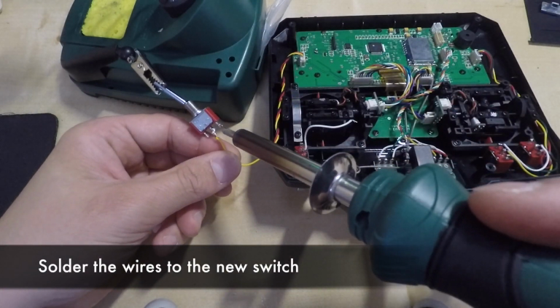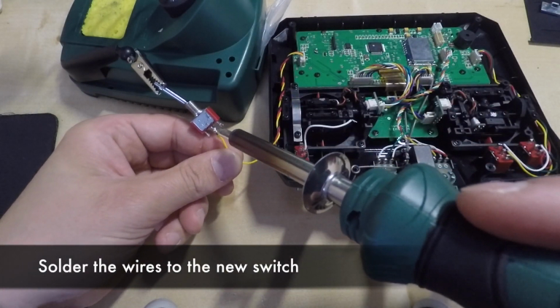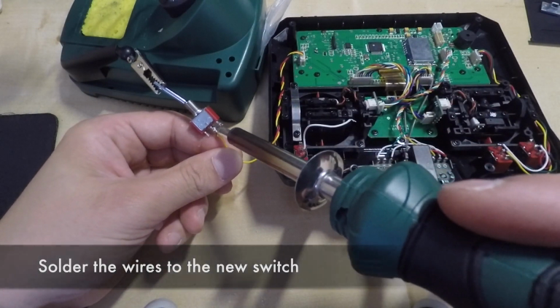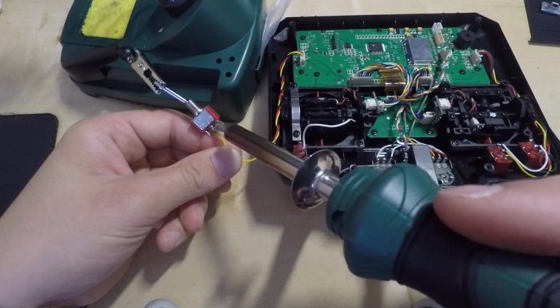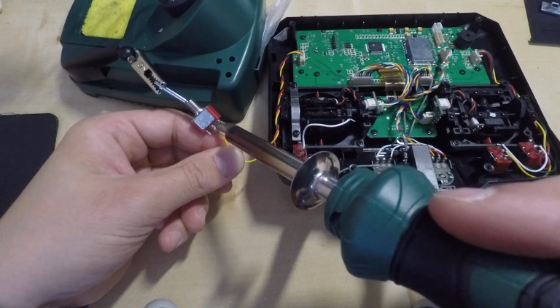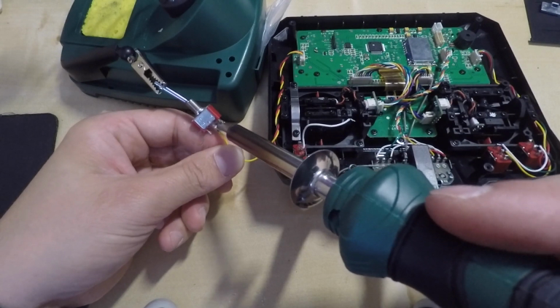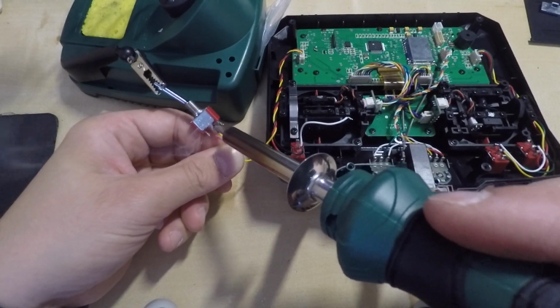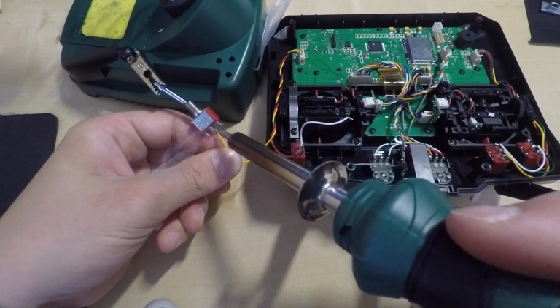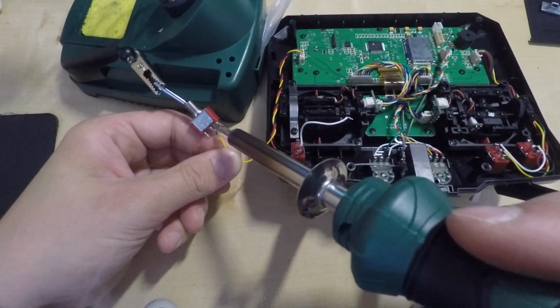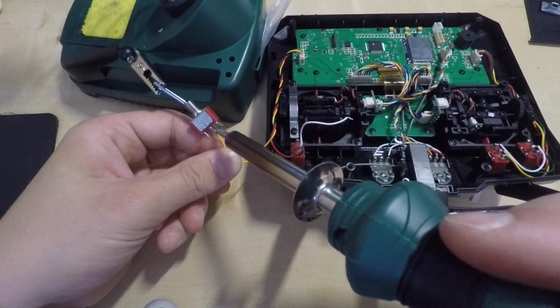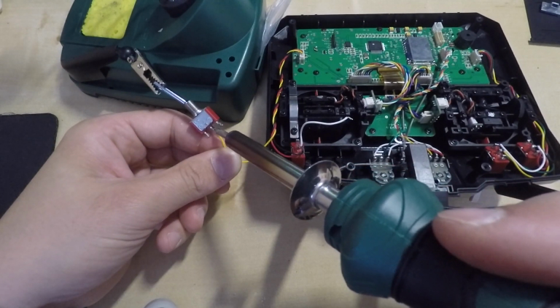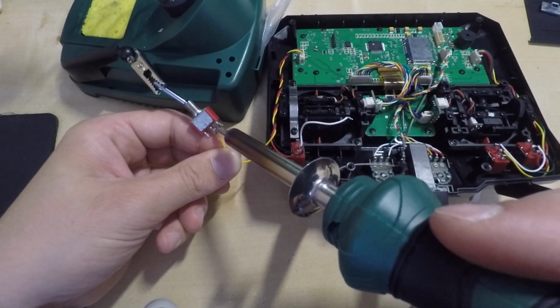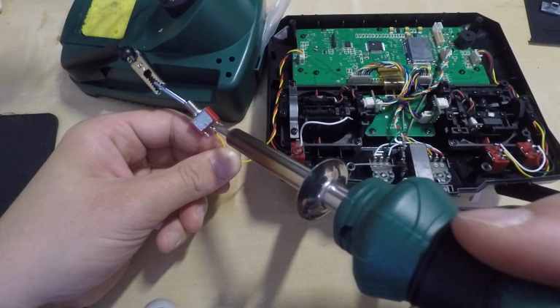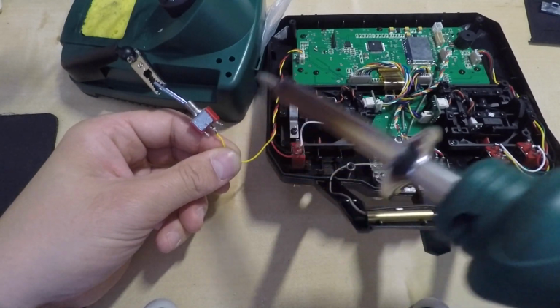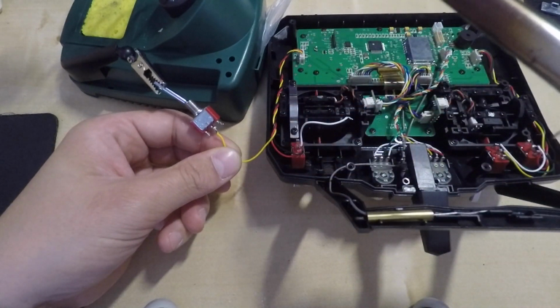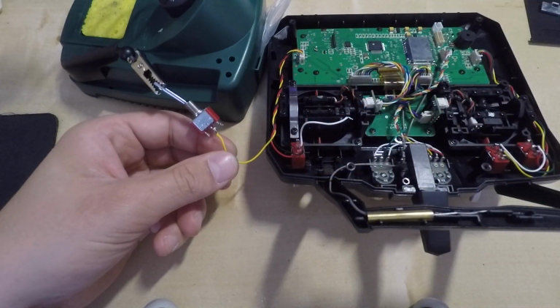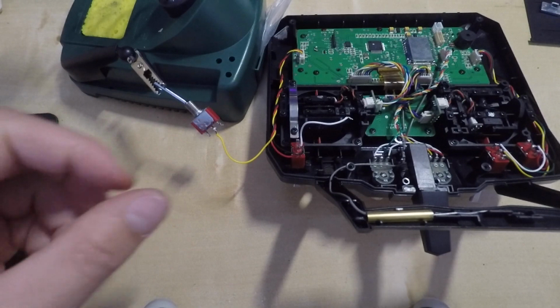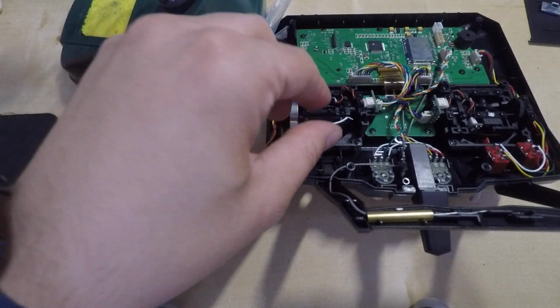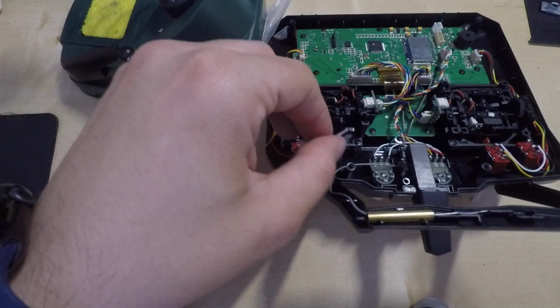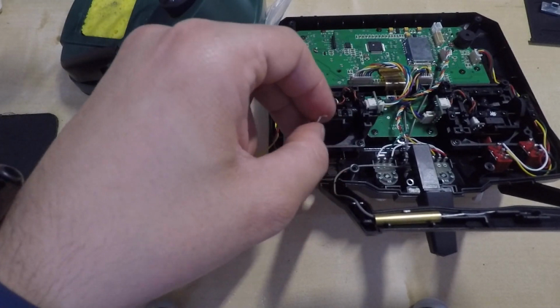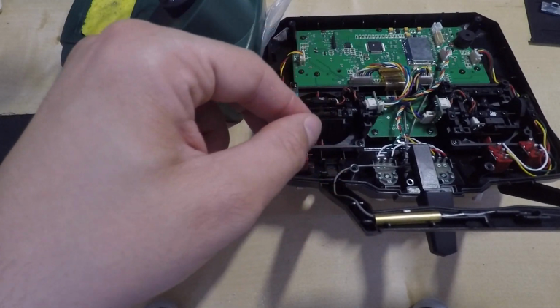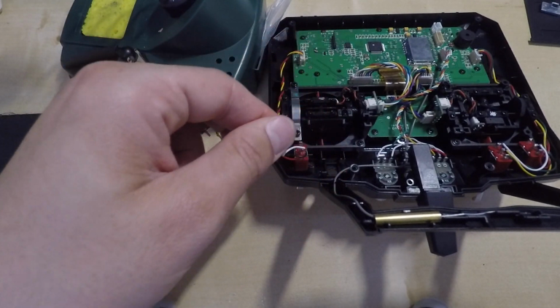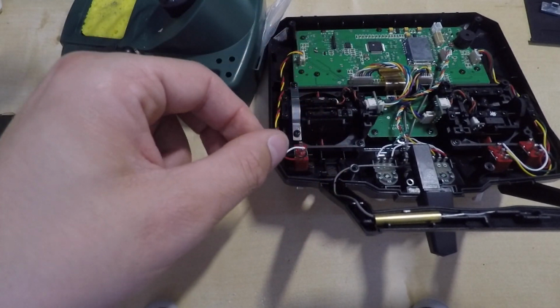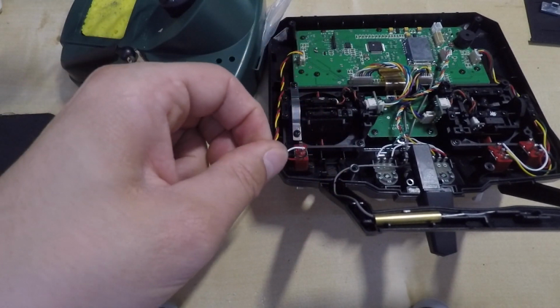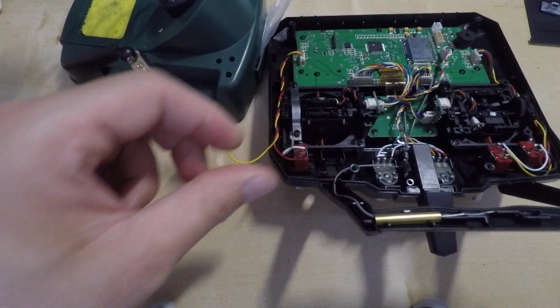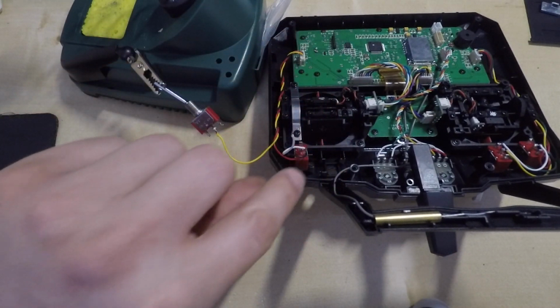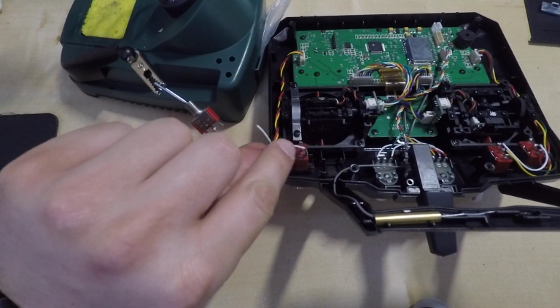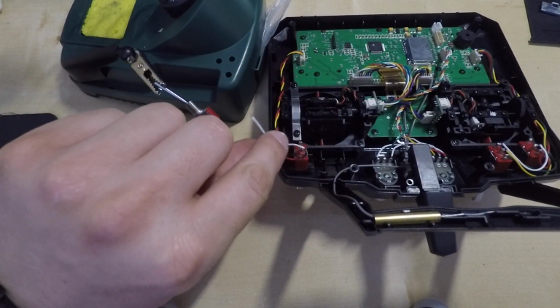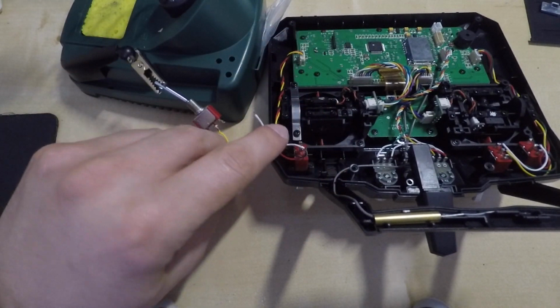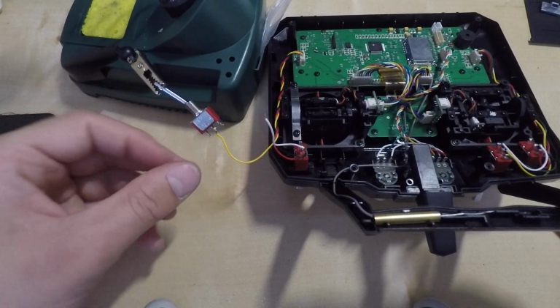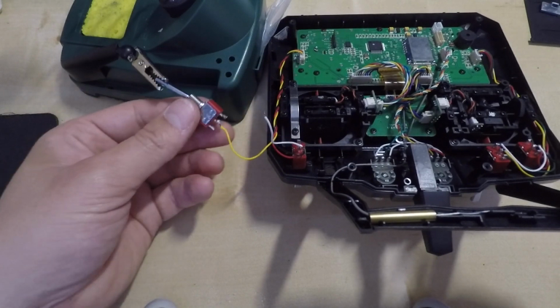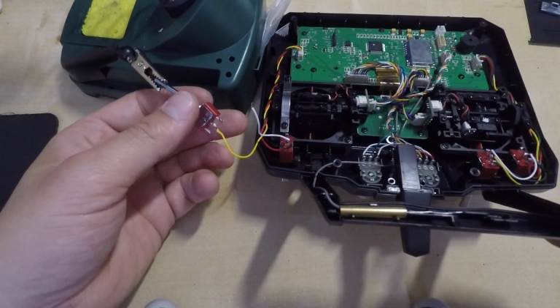Solder the wires into the switch but just be careful to solder the wires into the correct place. Just go back in the video and check the correct position of the wires. It's always easier and prevents you from having a reversed switch on your transmitter.